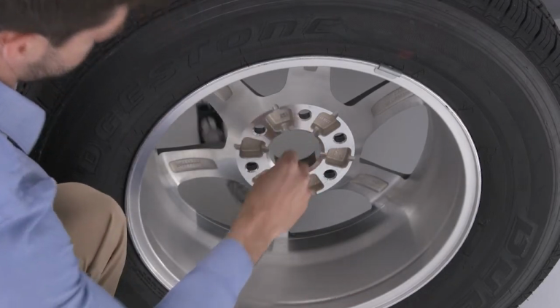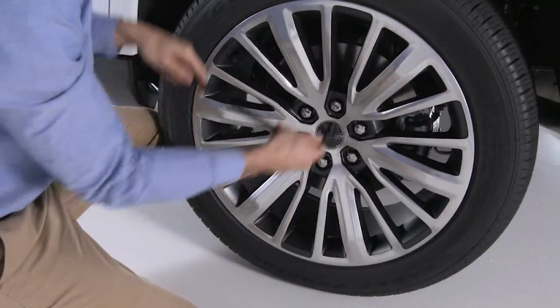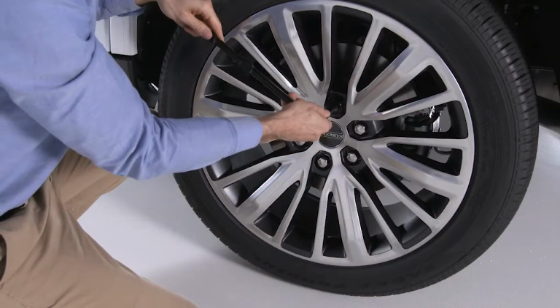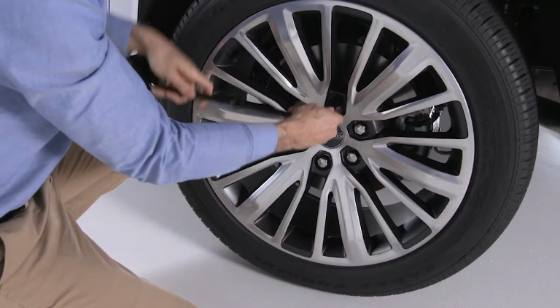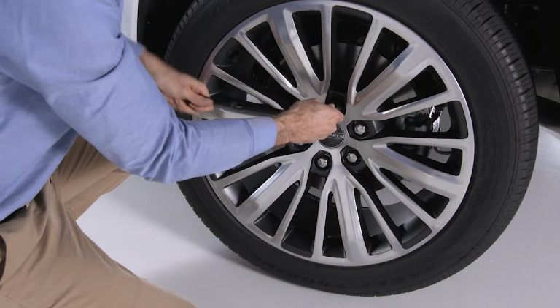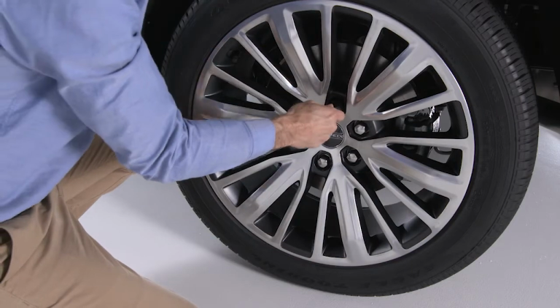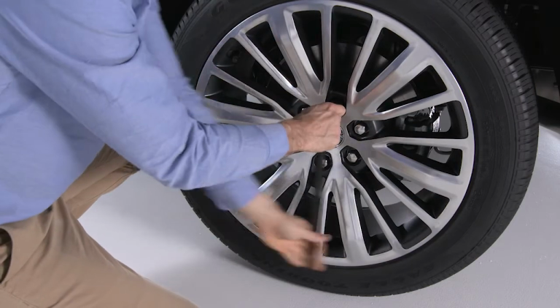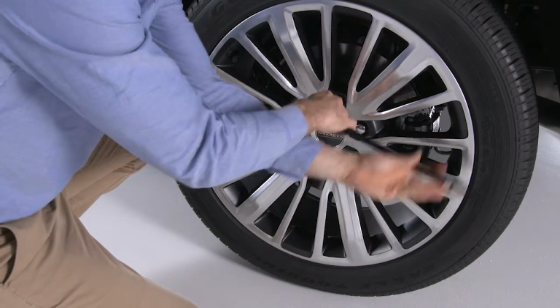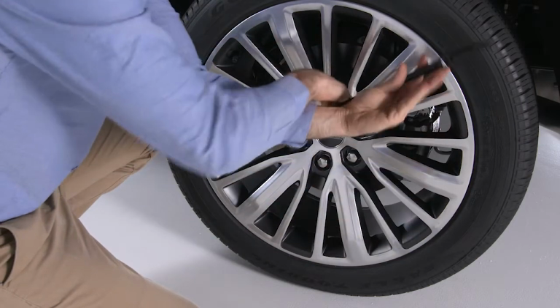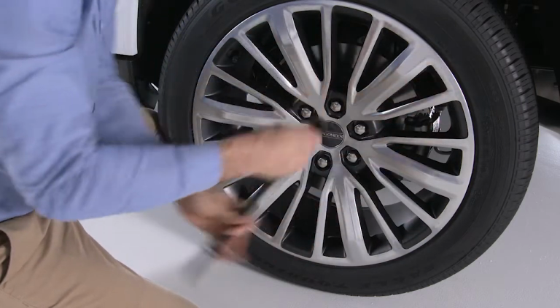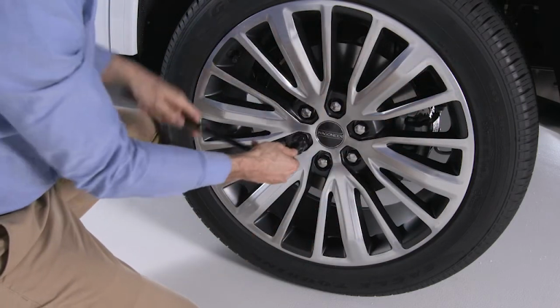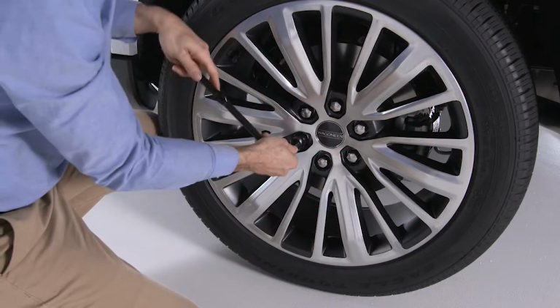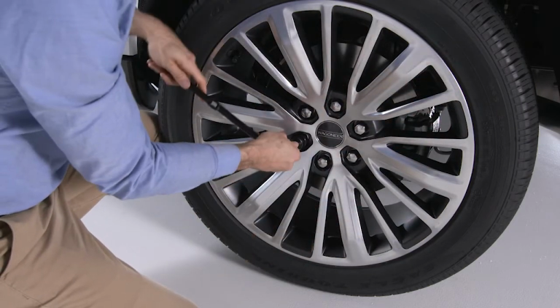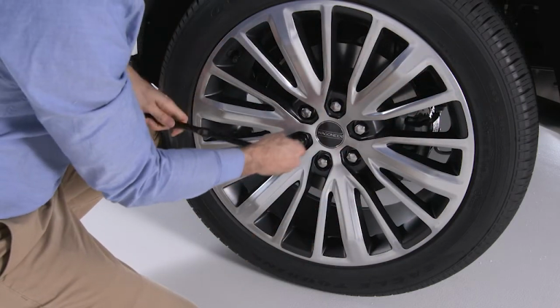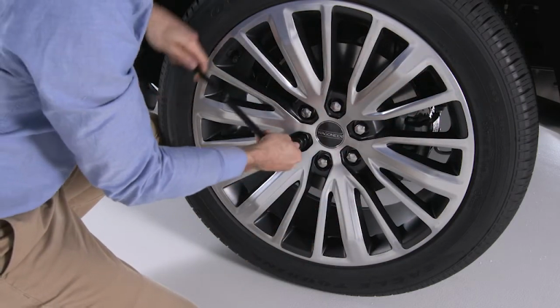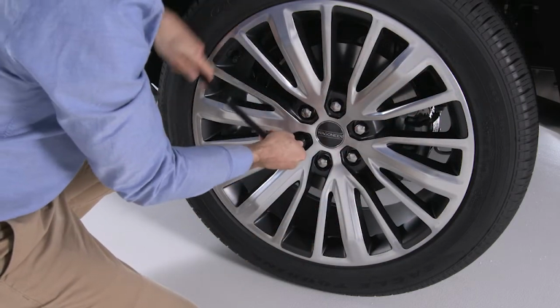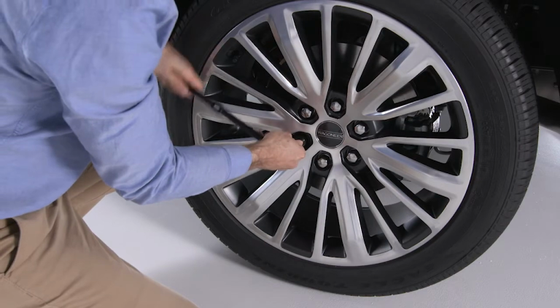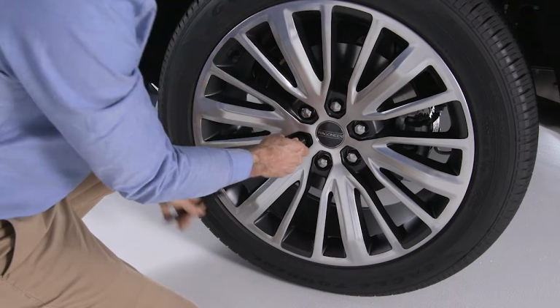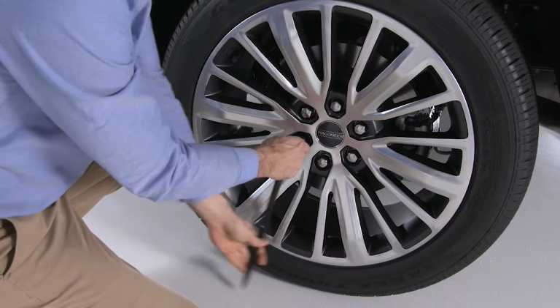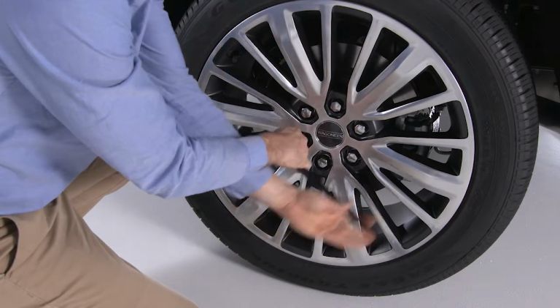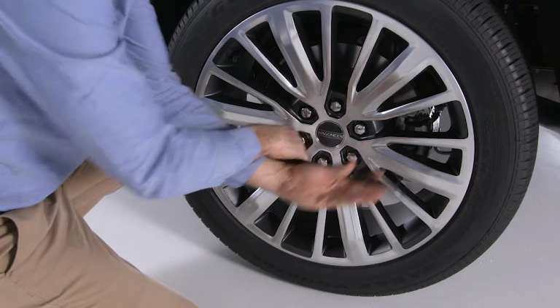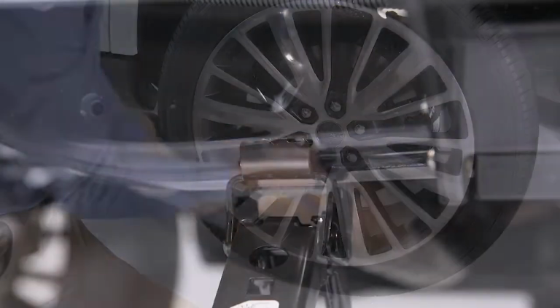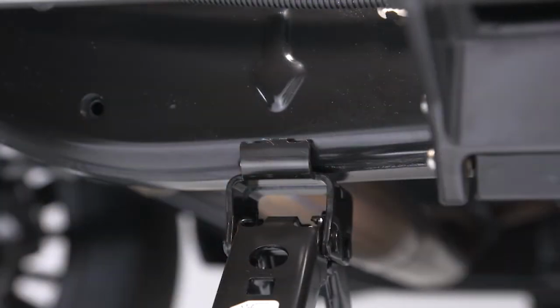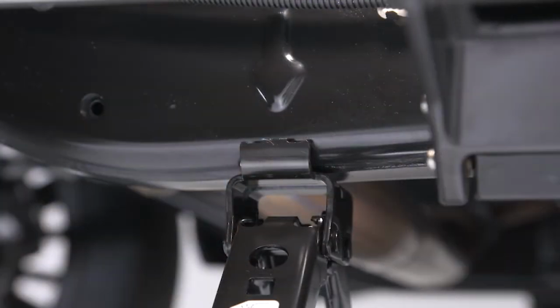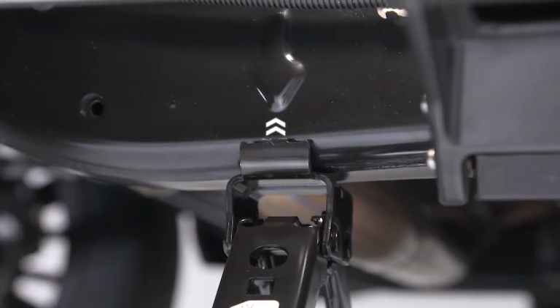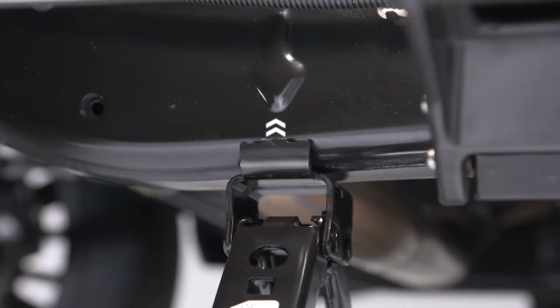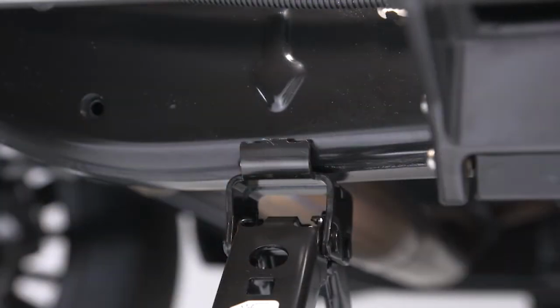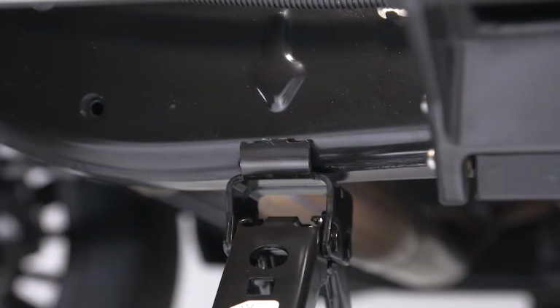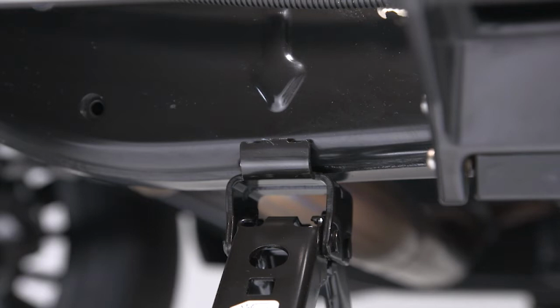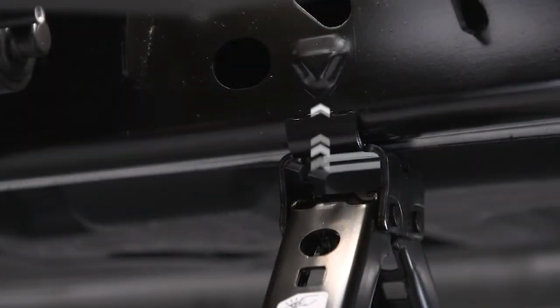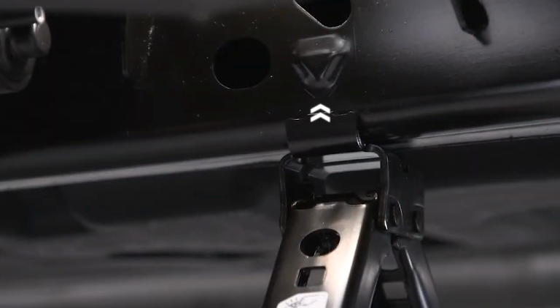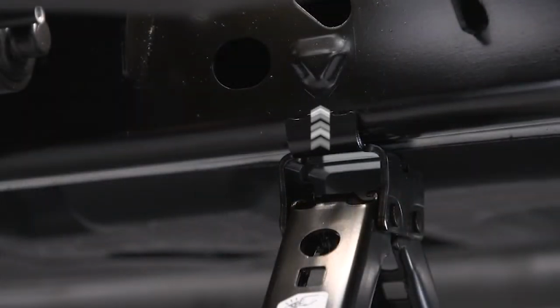Now go to the damaged tire and use the lug wrench to loosen, but do not remove, the lug nuts — one turn counterclockwise with the wheels still on the ground. Triangular symbols on the chassis indicate the front and rear jacking locations.